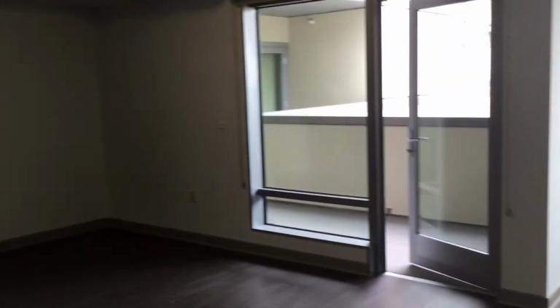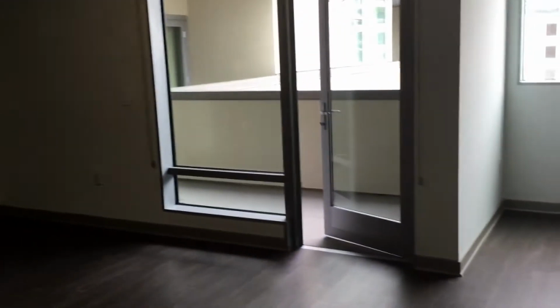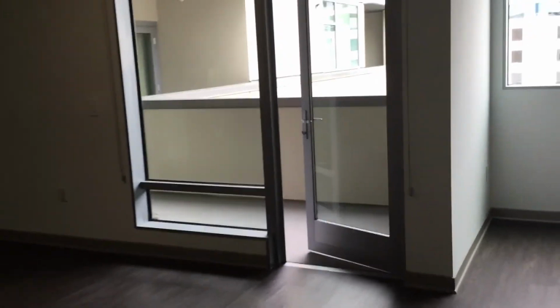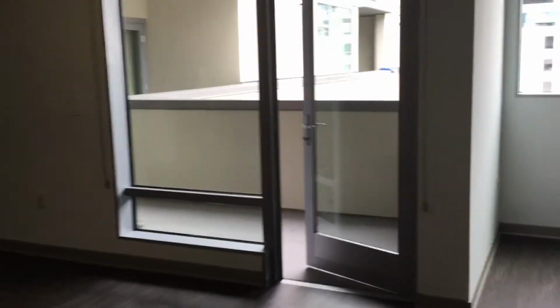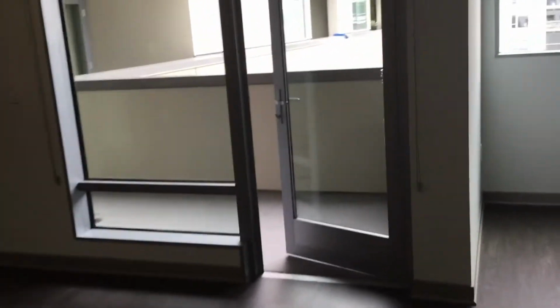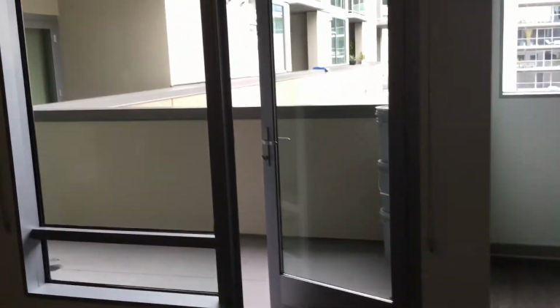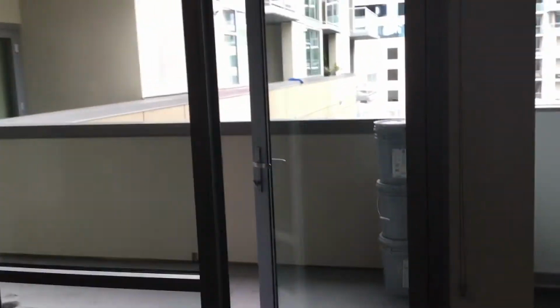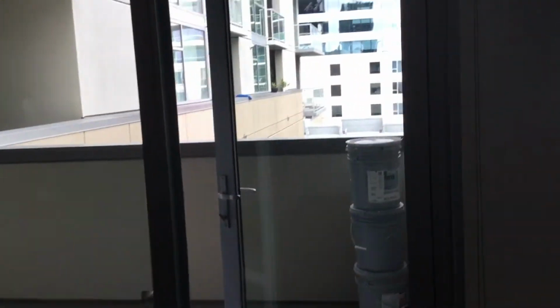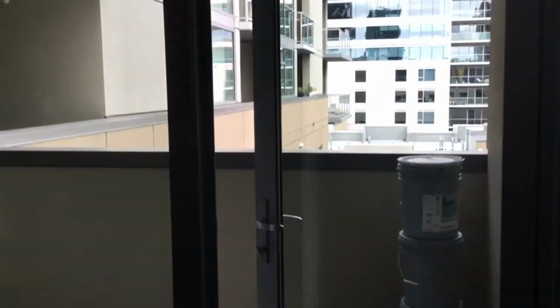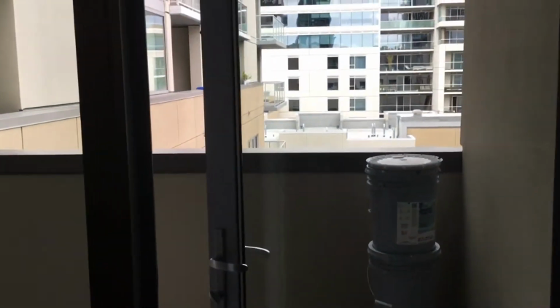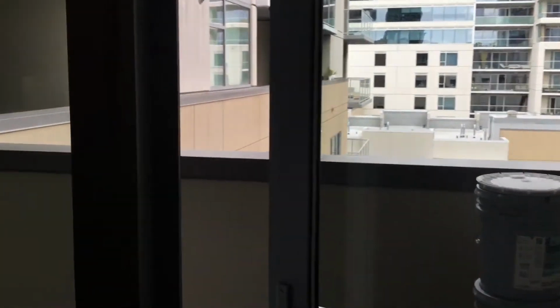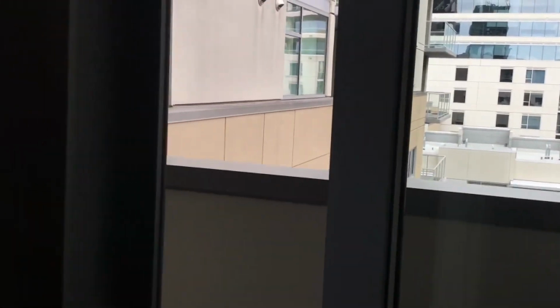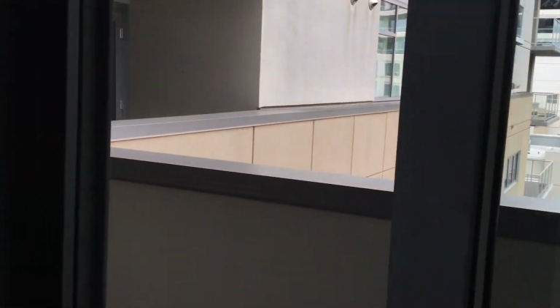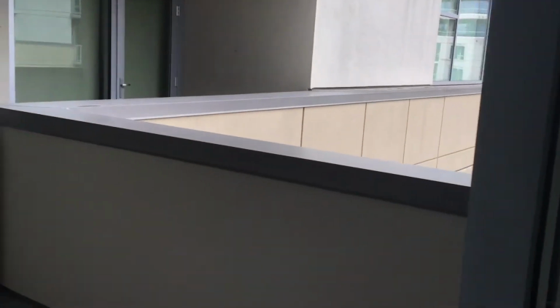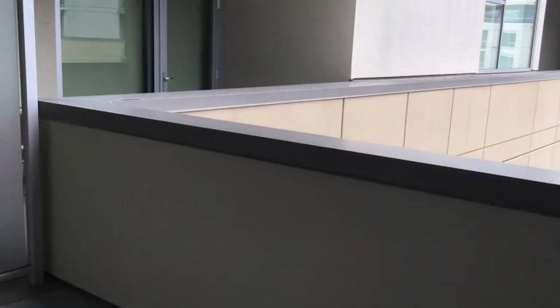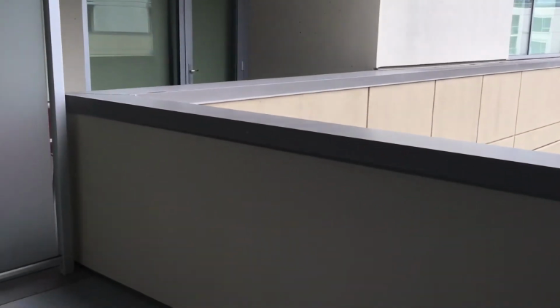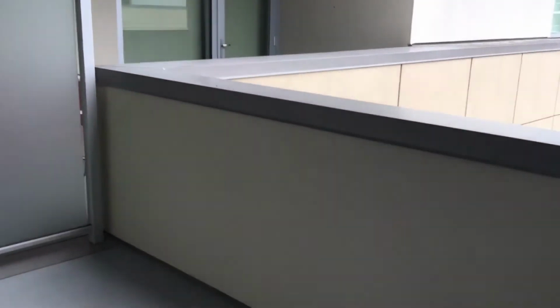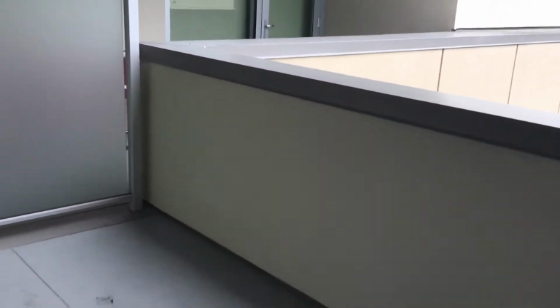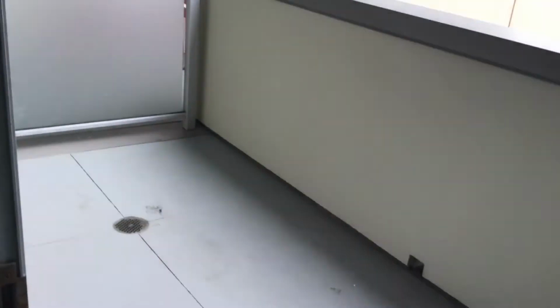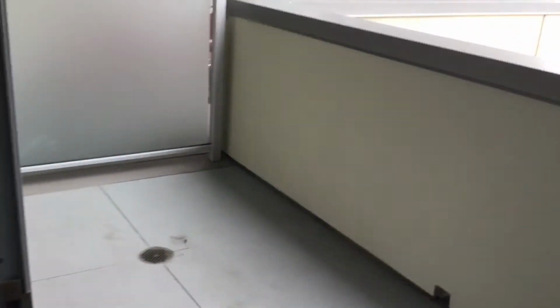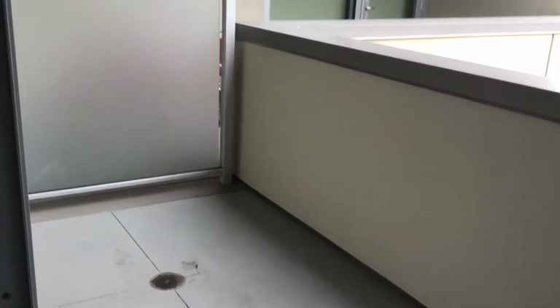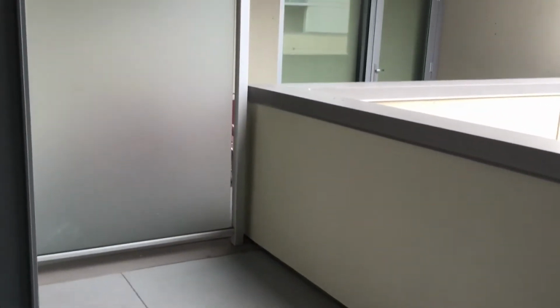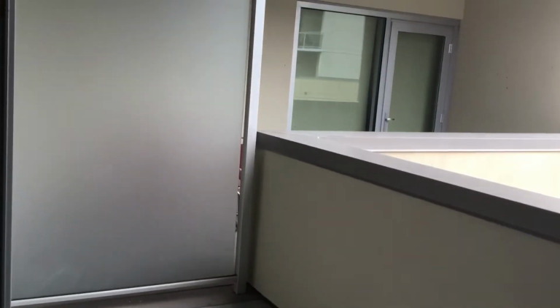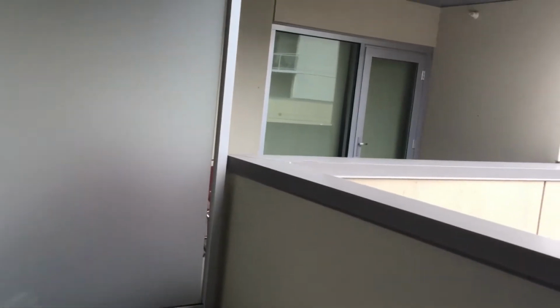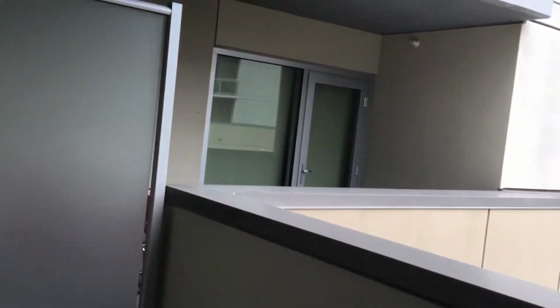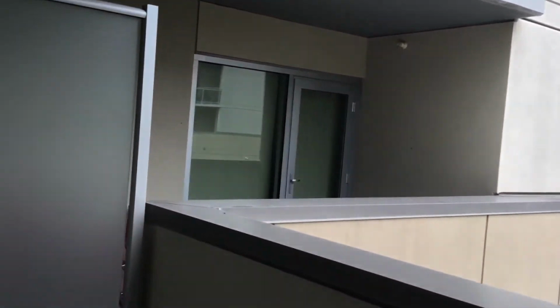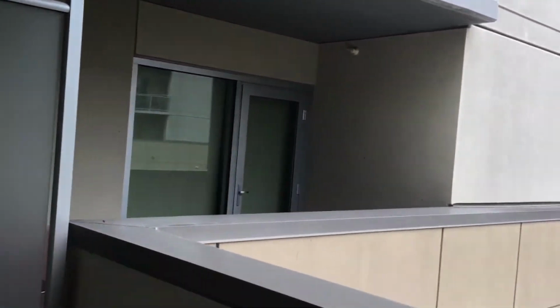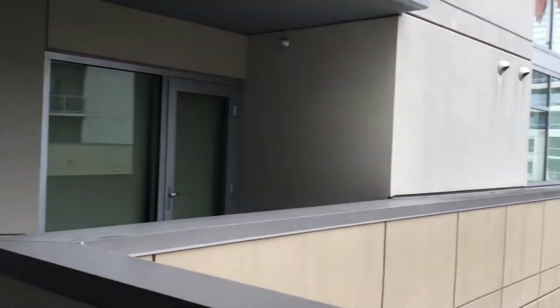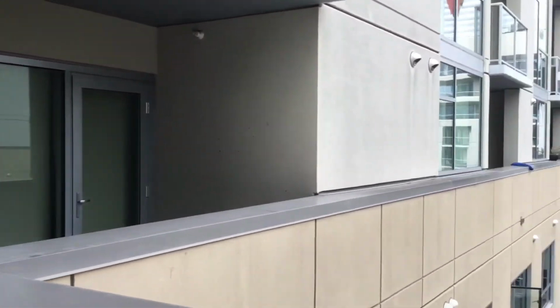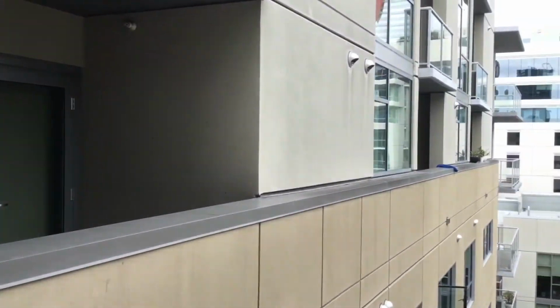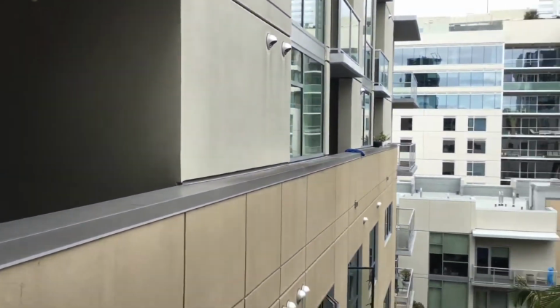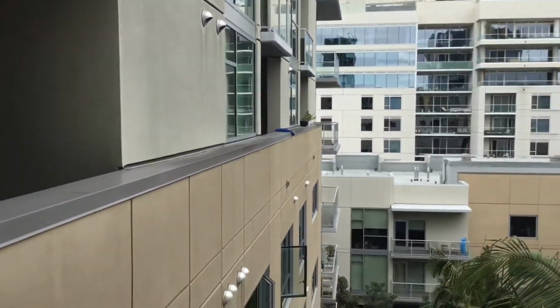And your balcony — let's grab the balcony. We have a nice-size balcony with a great view here at 1600 Vine.